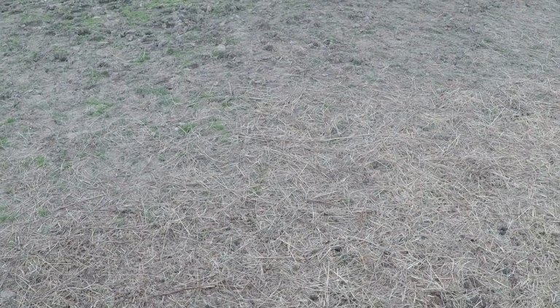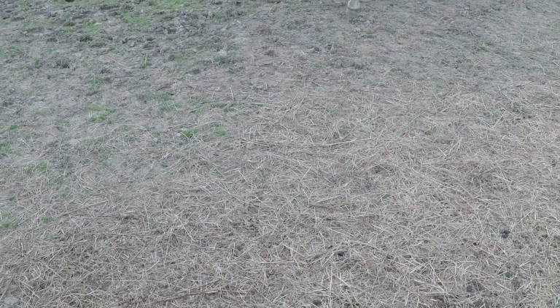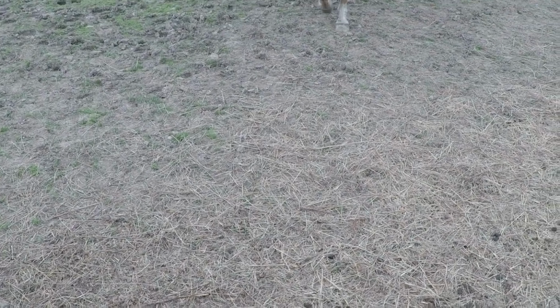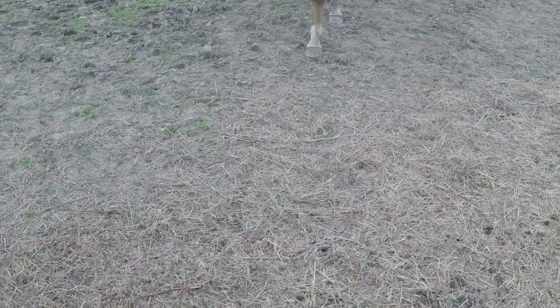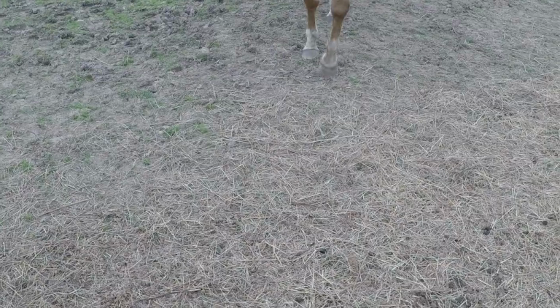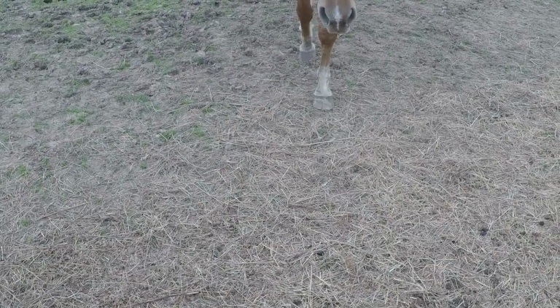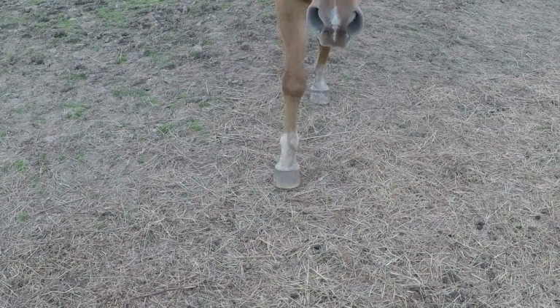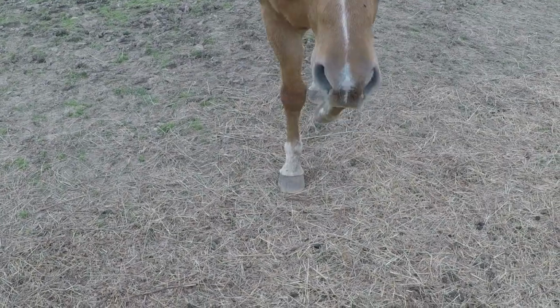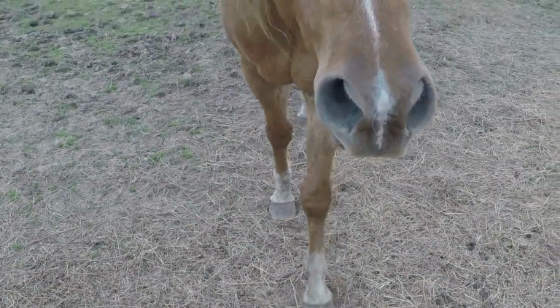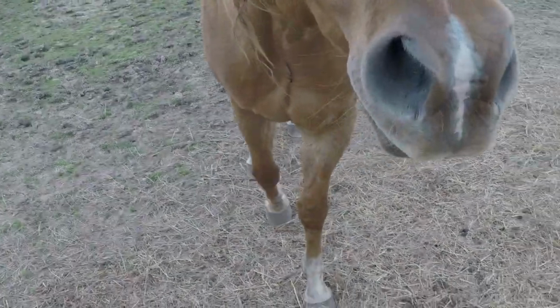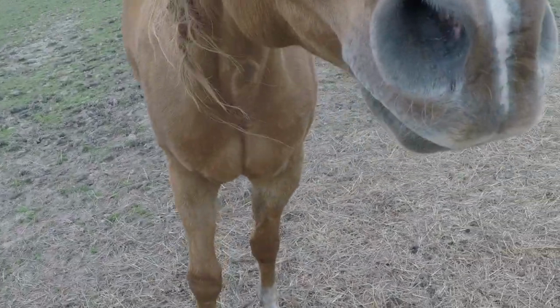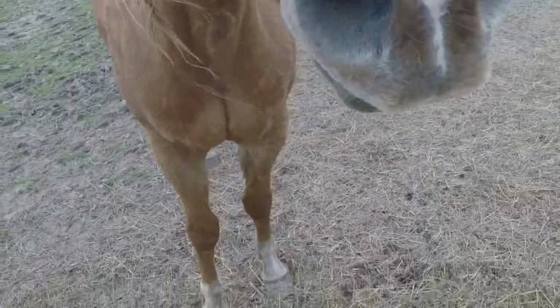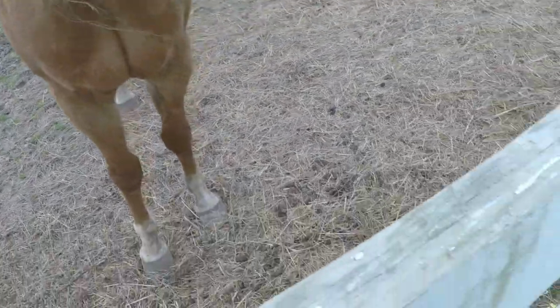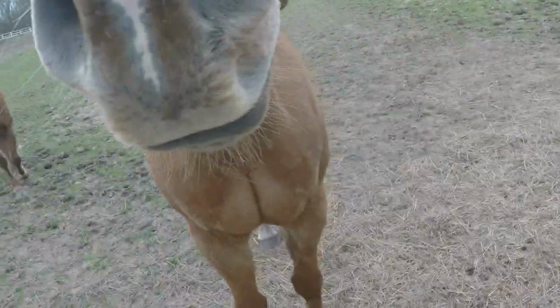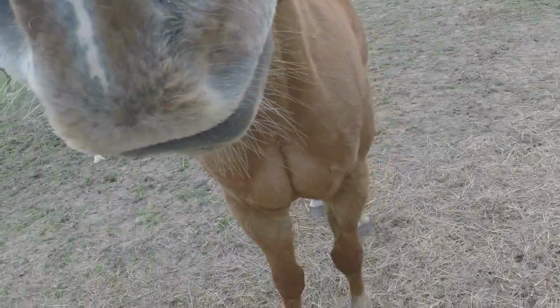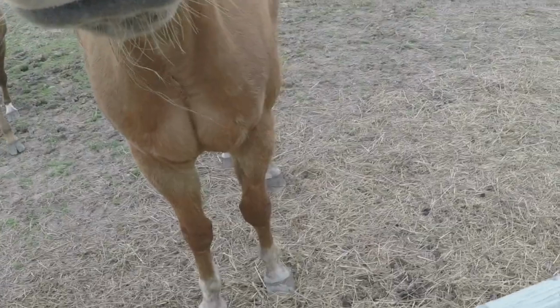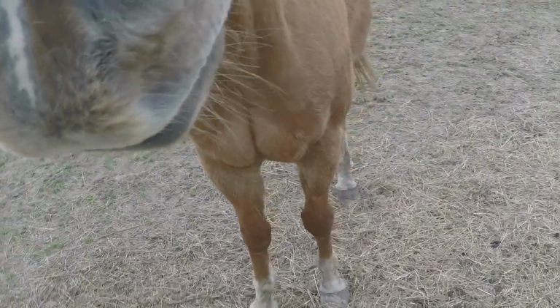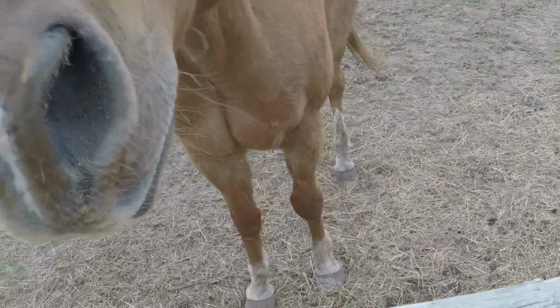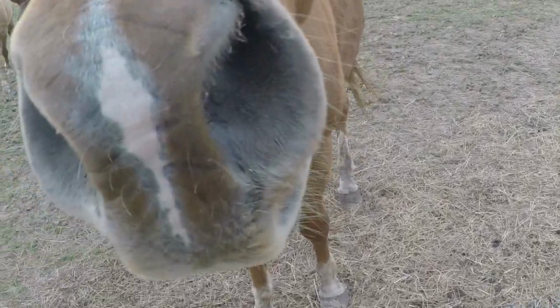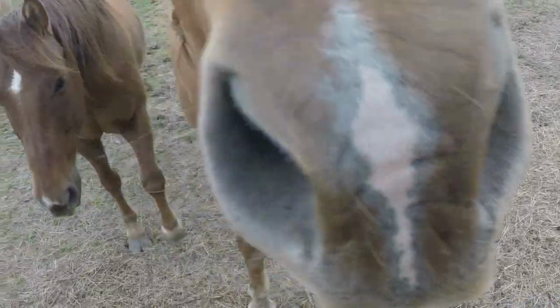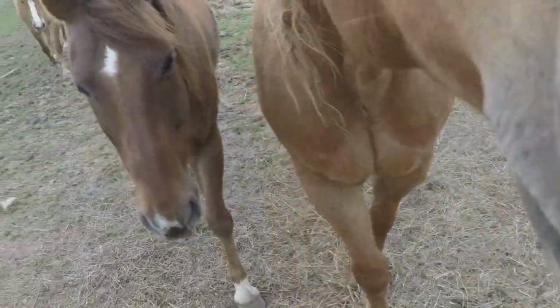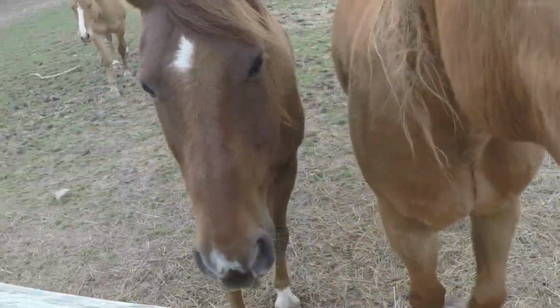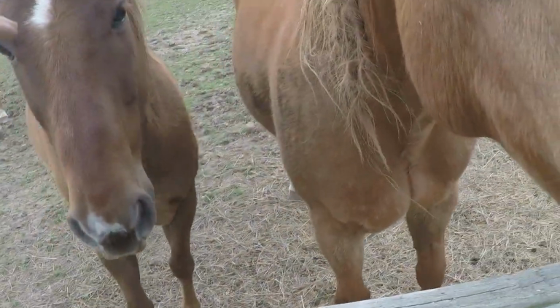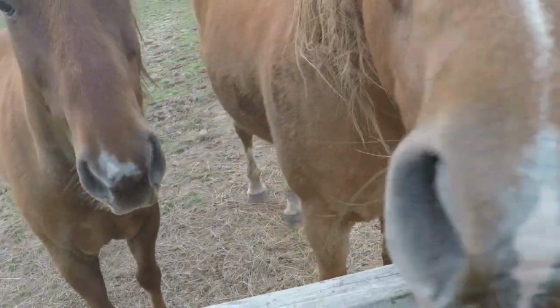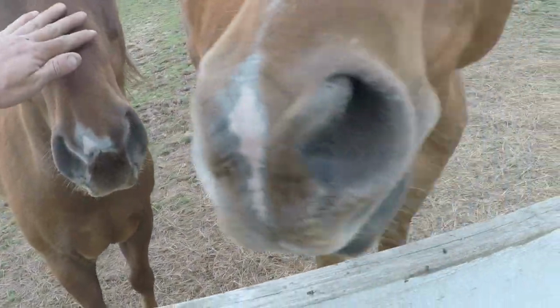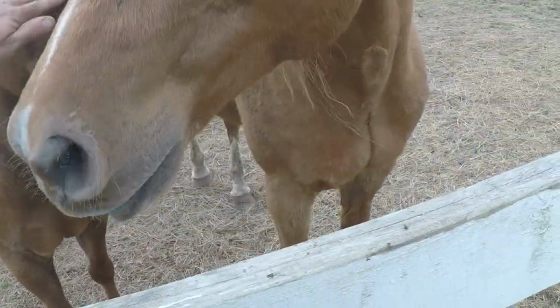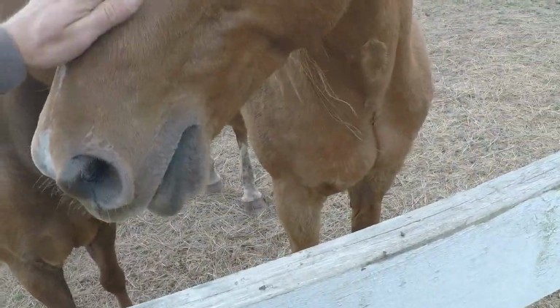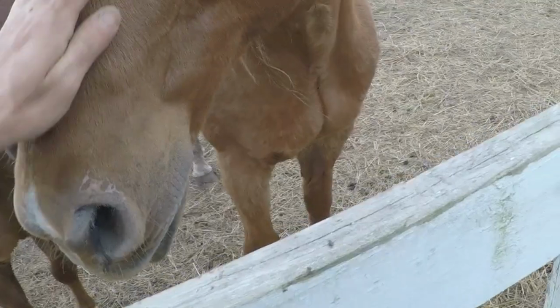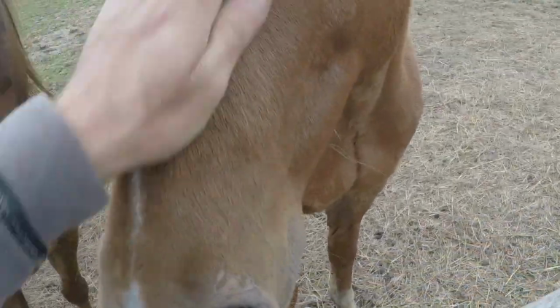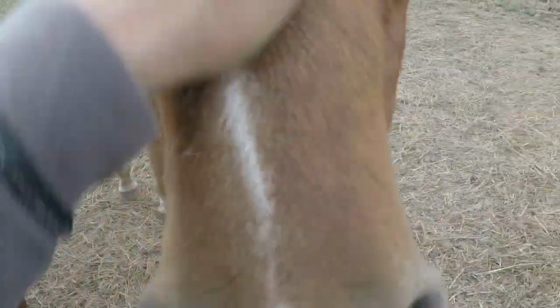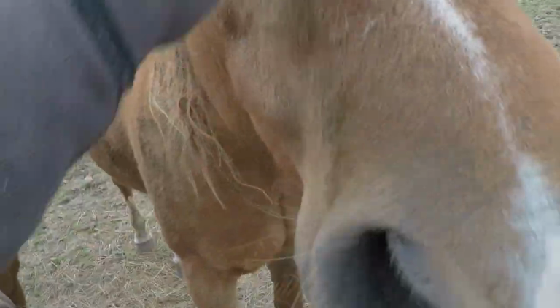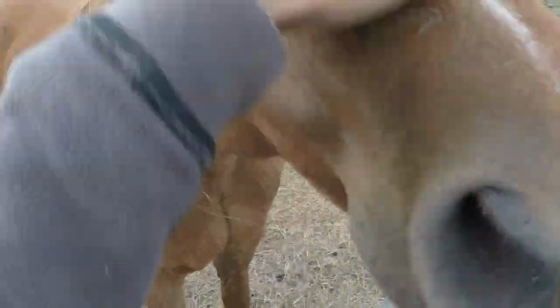I thought I'd come over and see my old buddies over here. Hi, buddy — you got flies on you today. You can sniff me first. Don't be biting me or nothing.